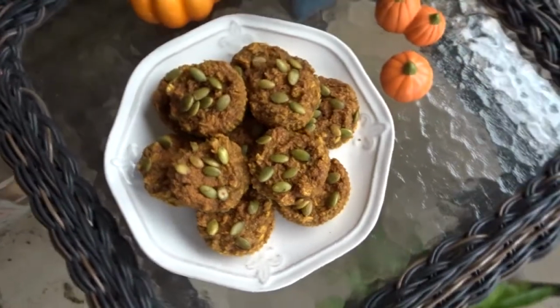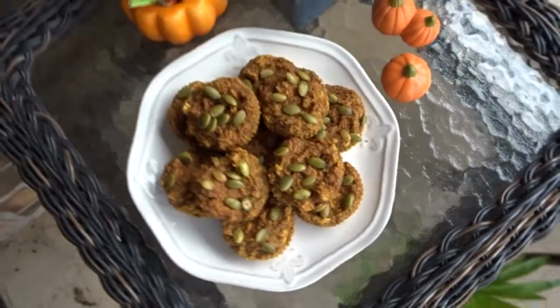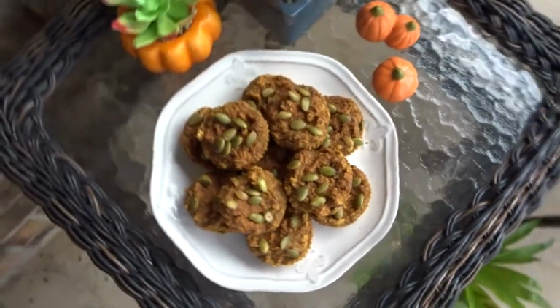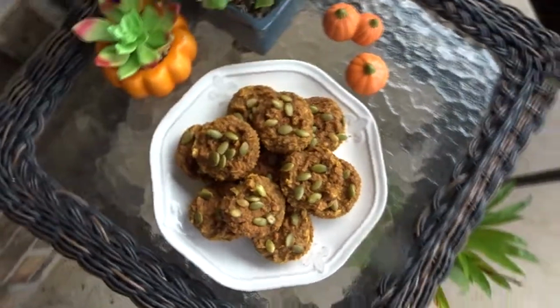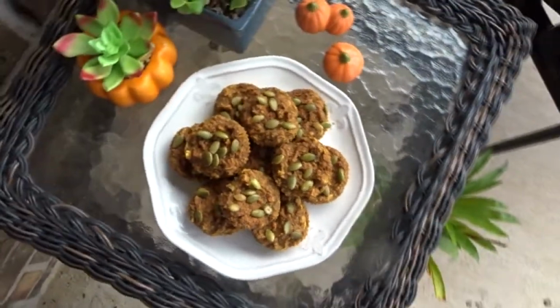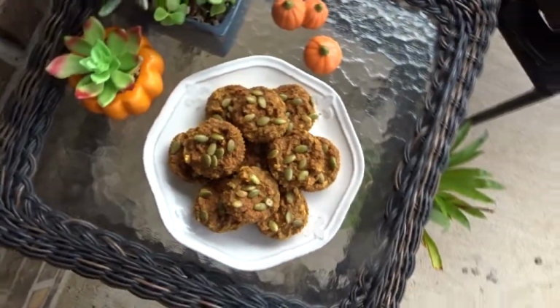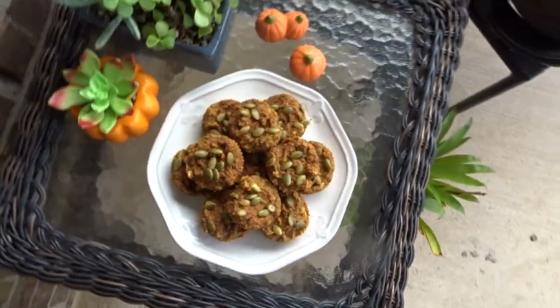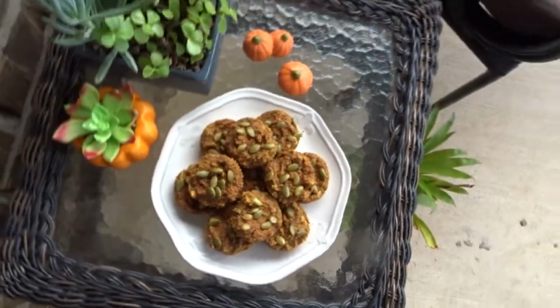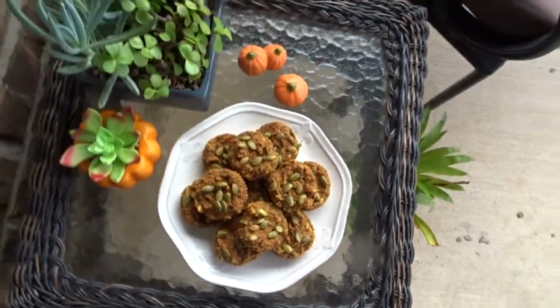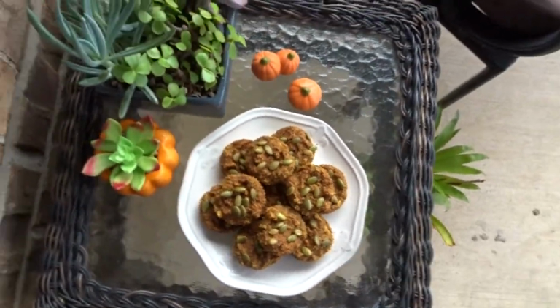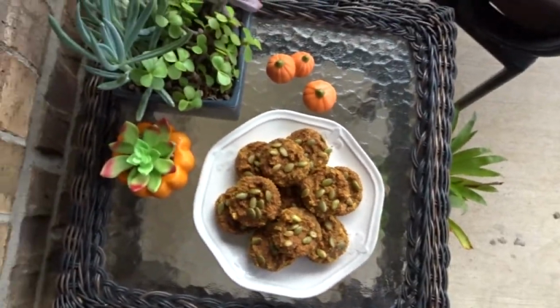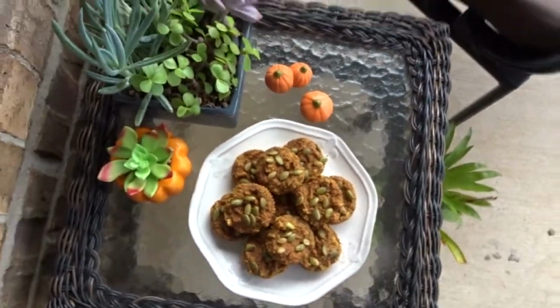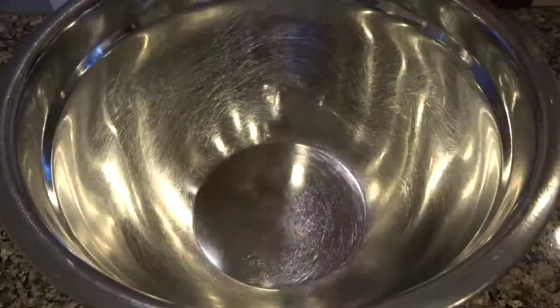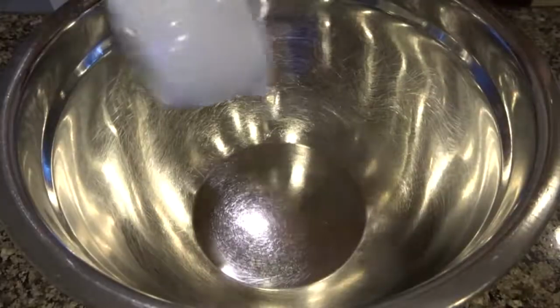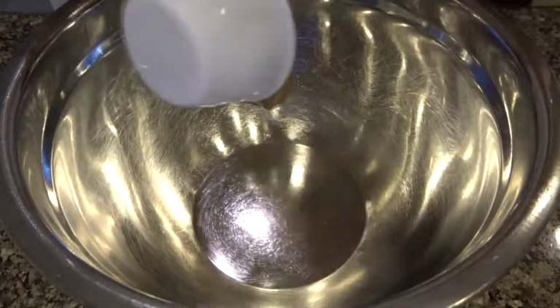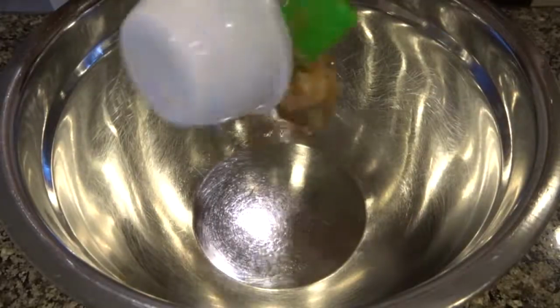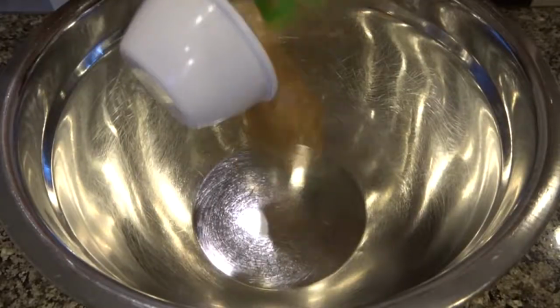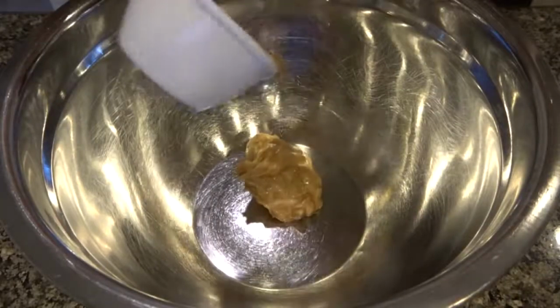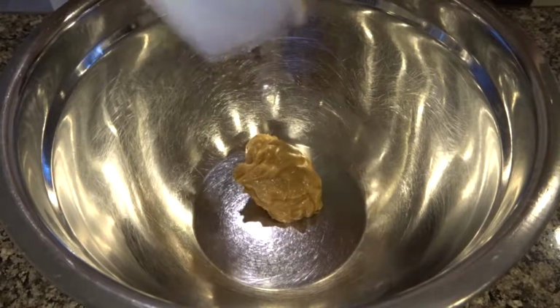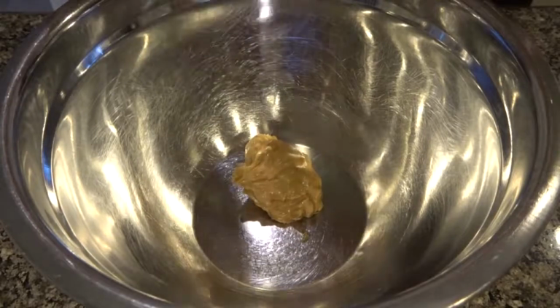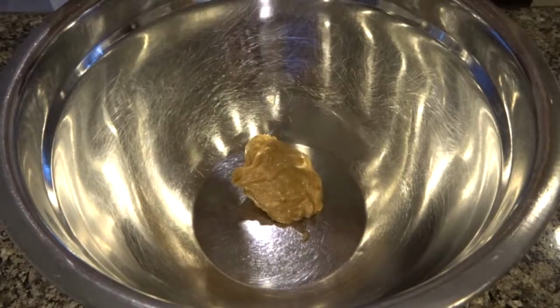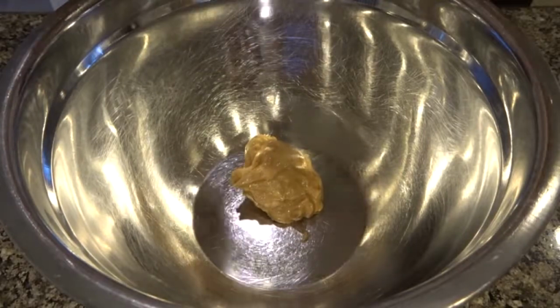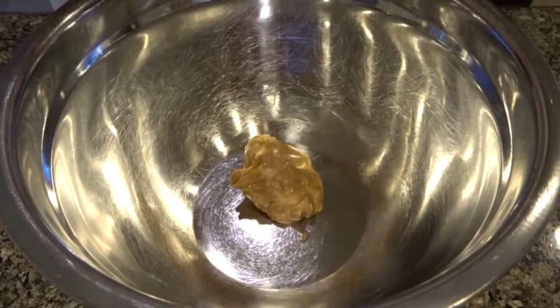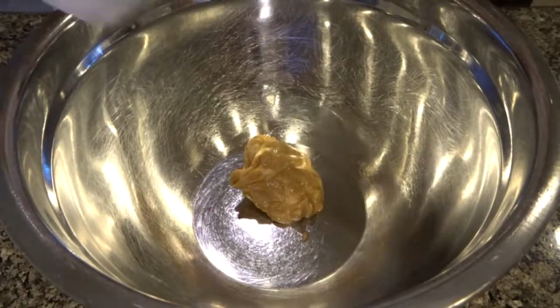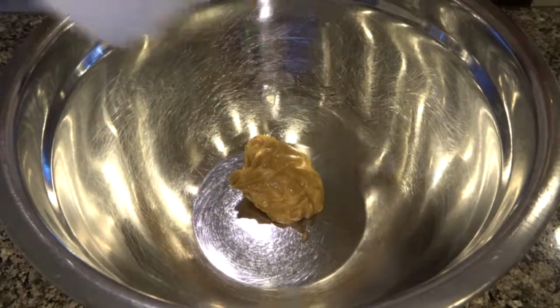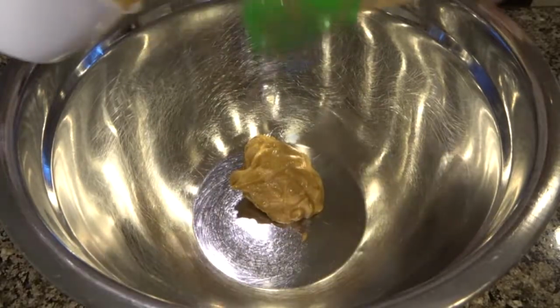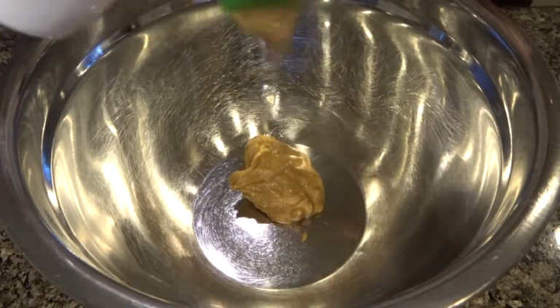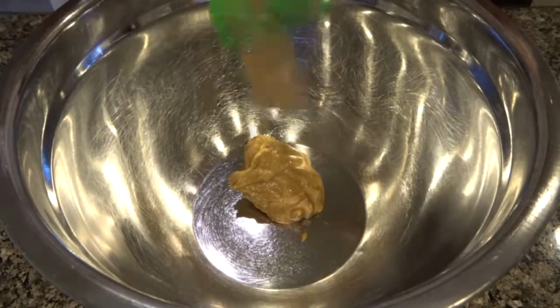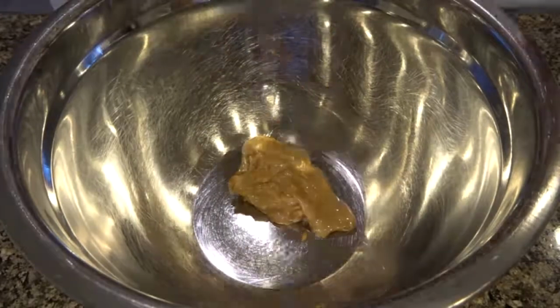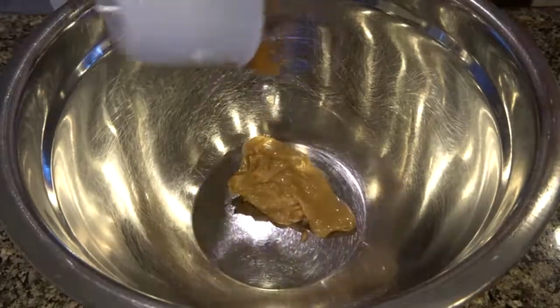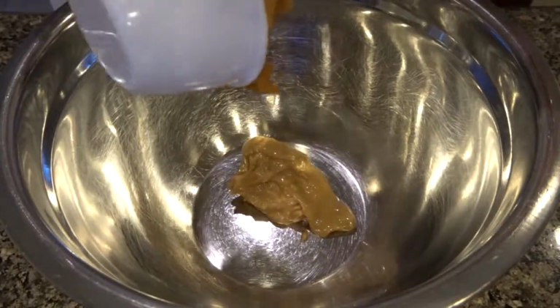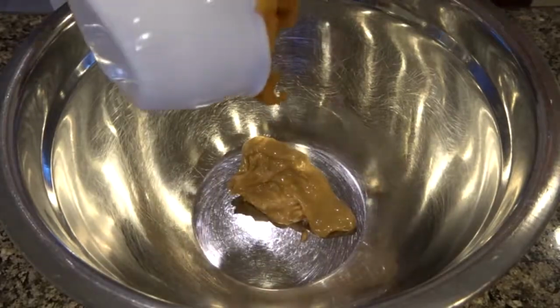I'm starting off with a quarter cup of almond butter — you can use any kind that you like.